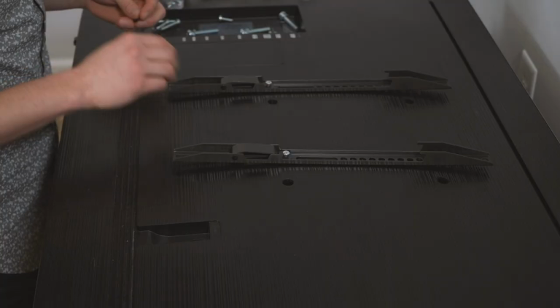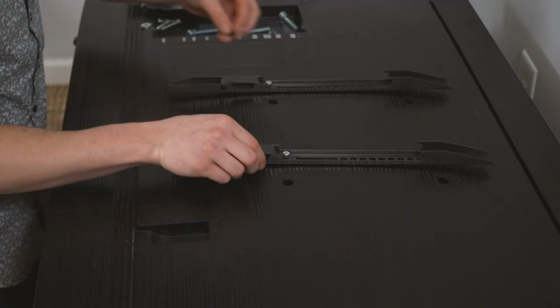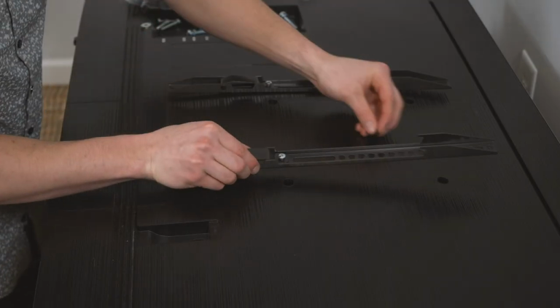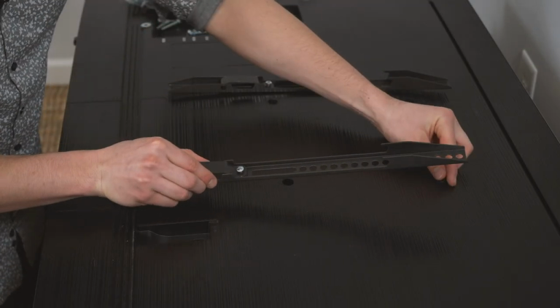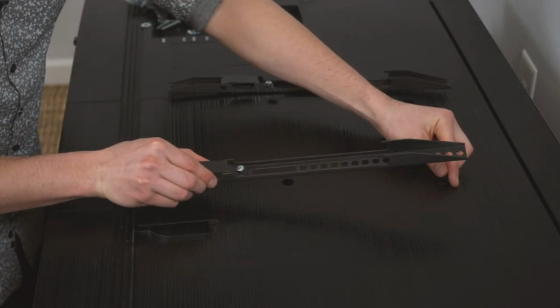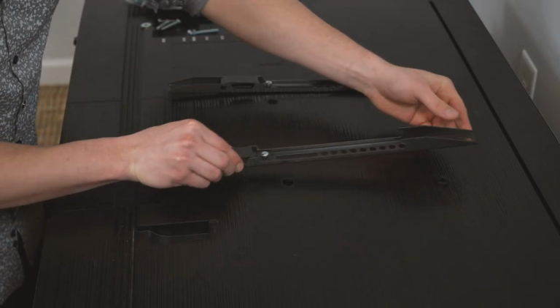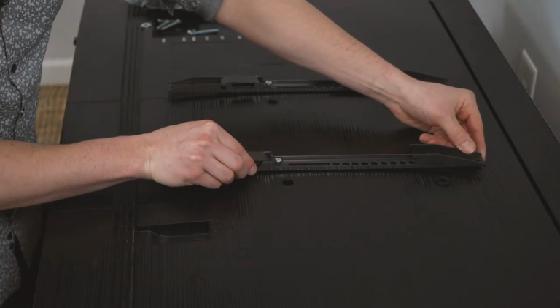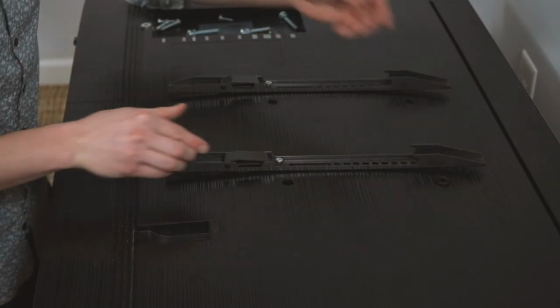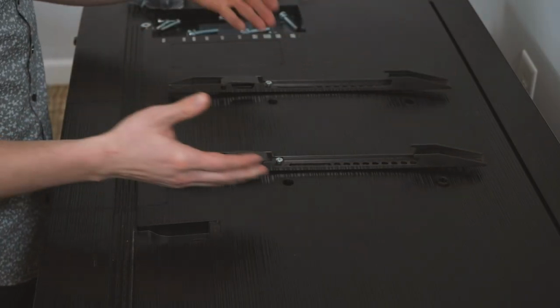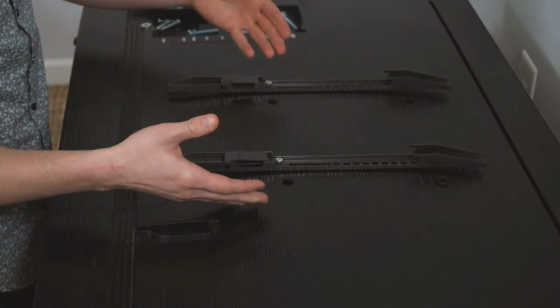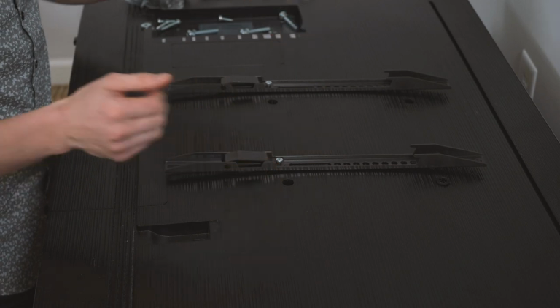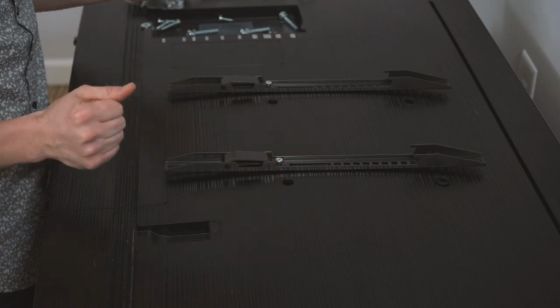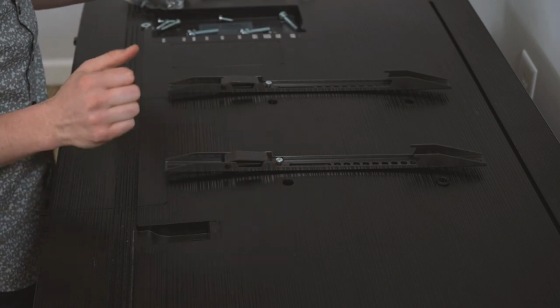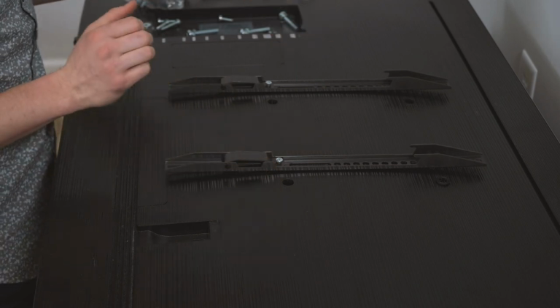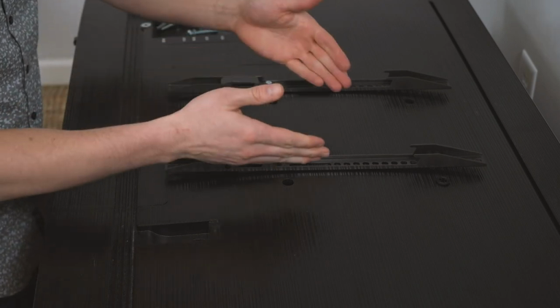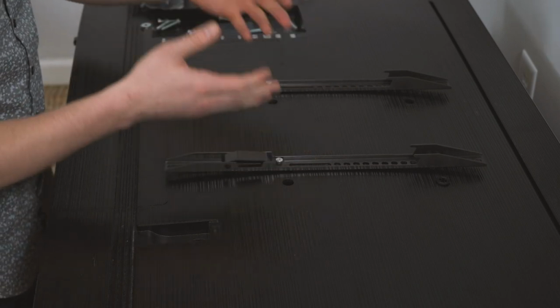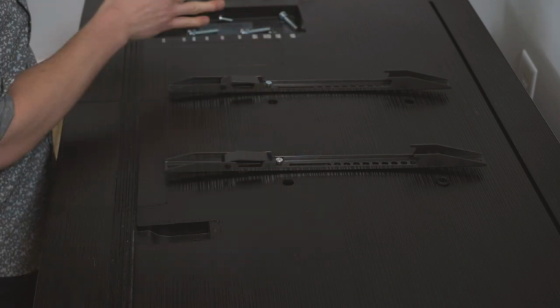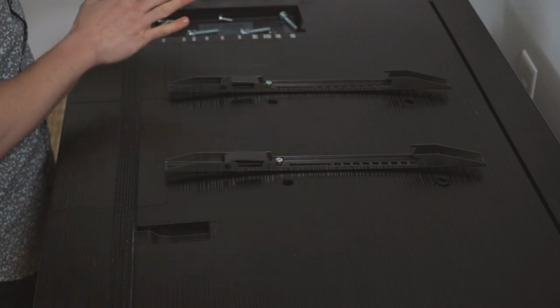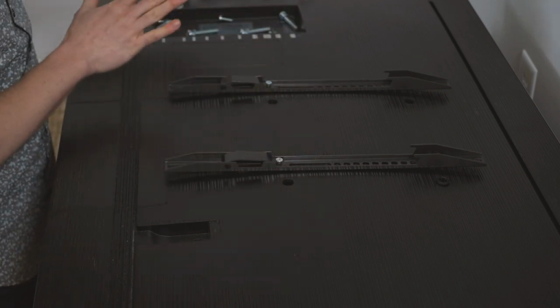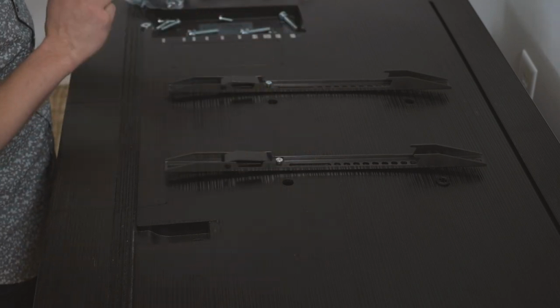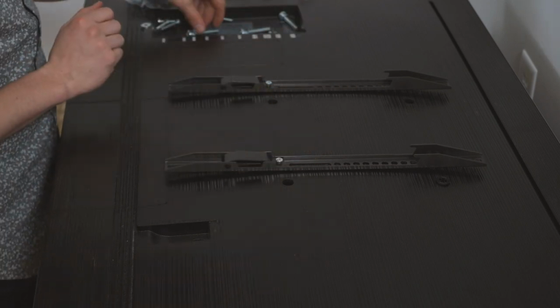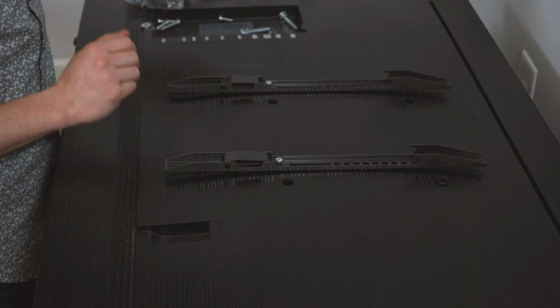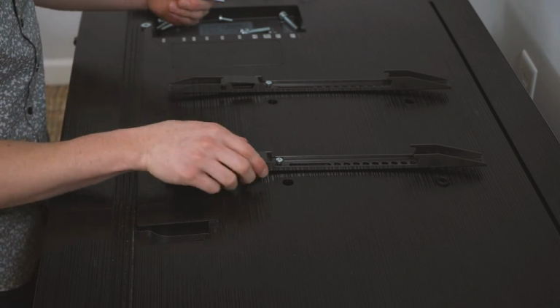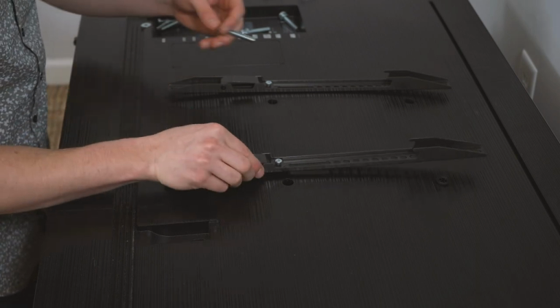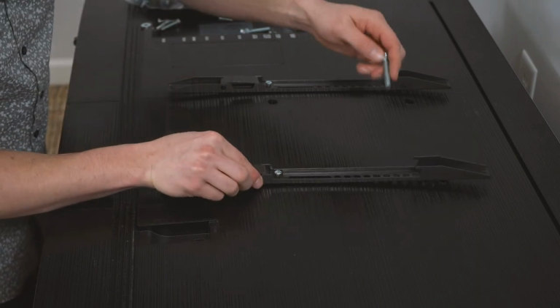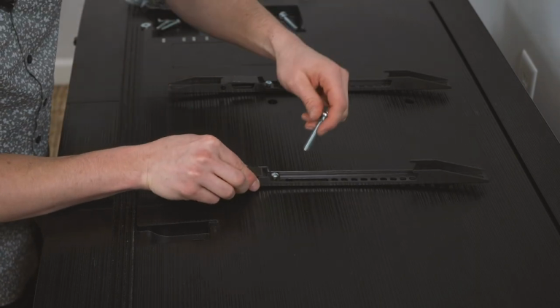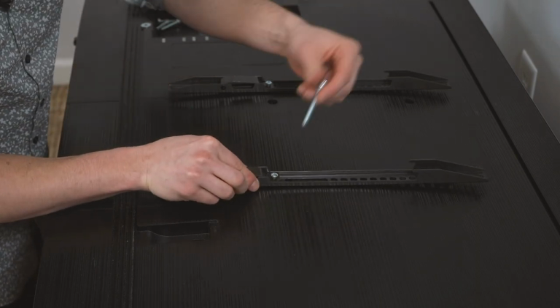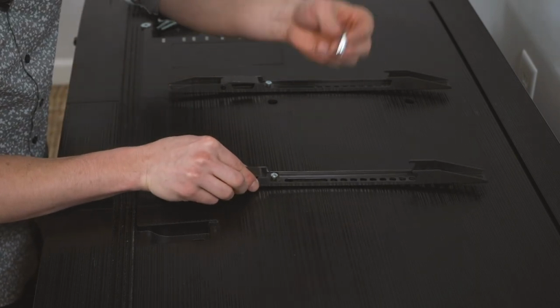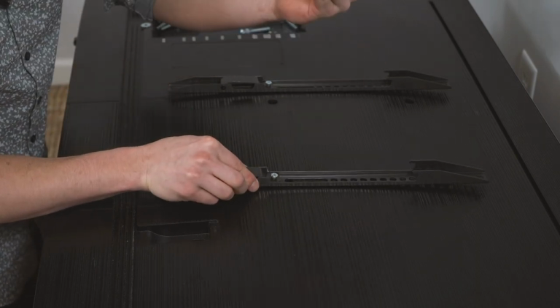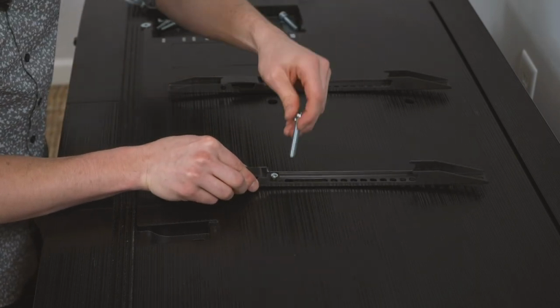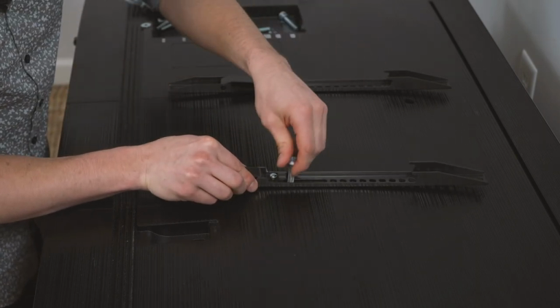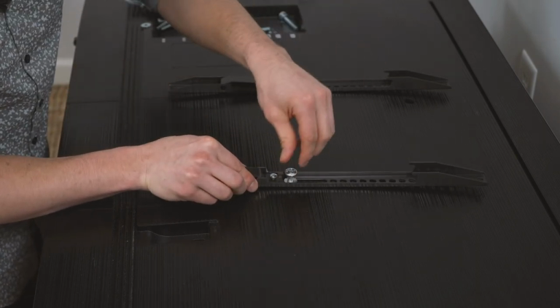Just like people, not all TVs are created equal. If you've got a curved back or maybe some strange screw holes you might need to use some spacers, but don't worry it's all in the bag. Just play around a bit and find what works for you. For me it's this nice long thick screw.